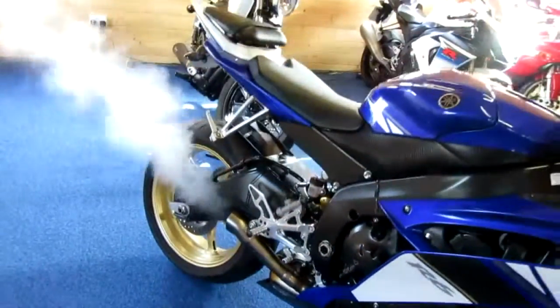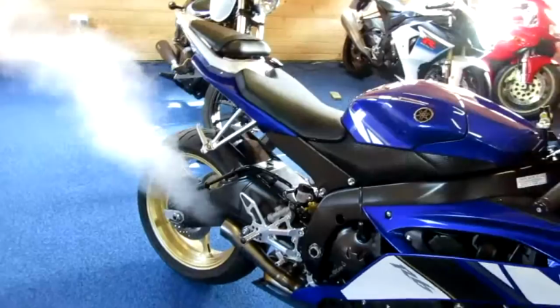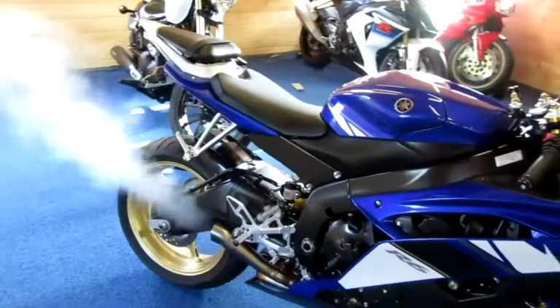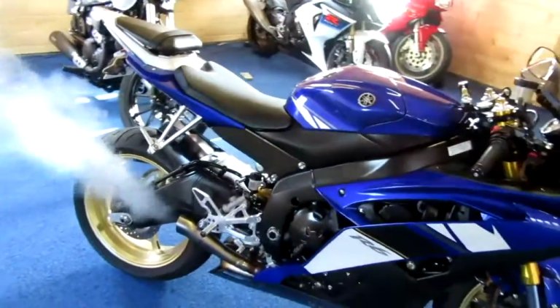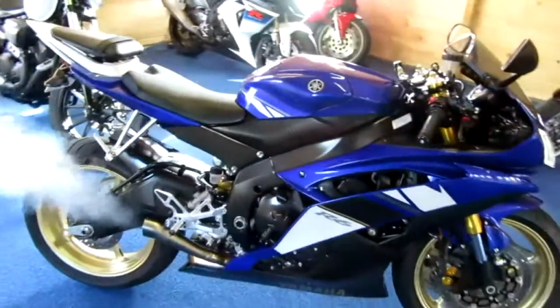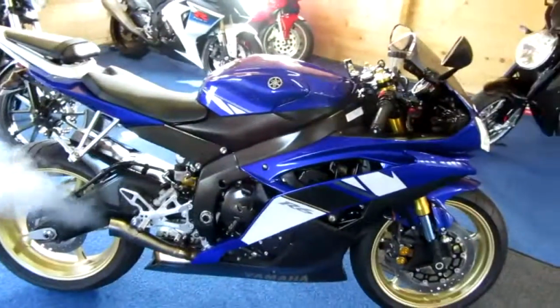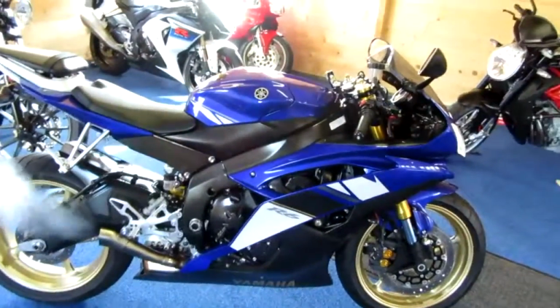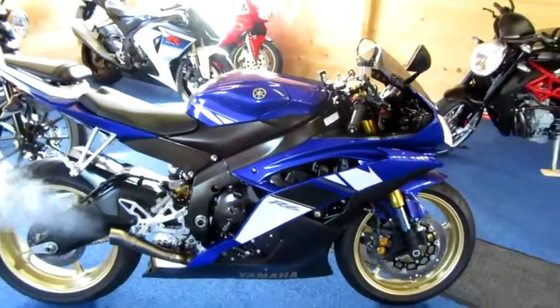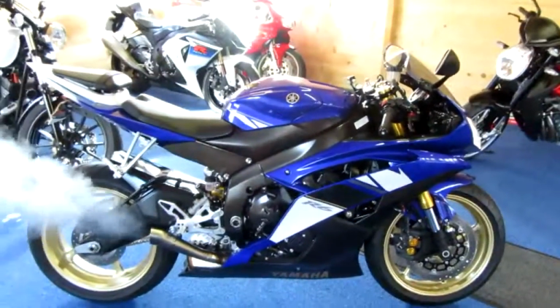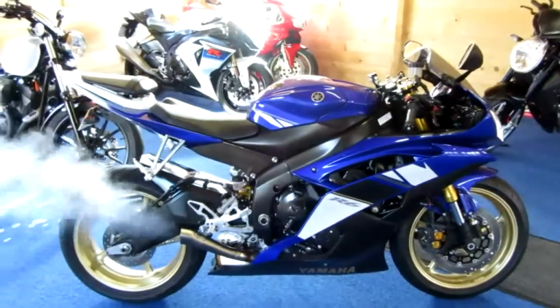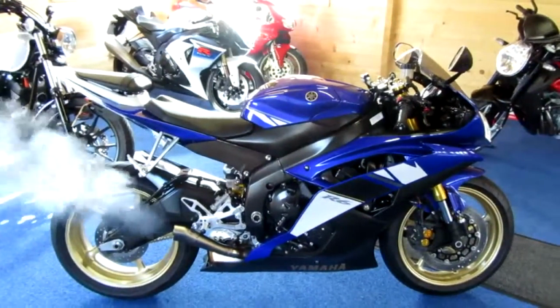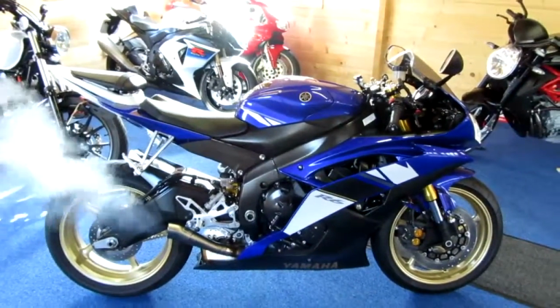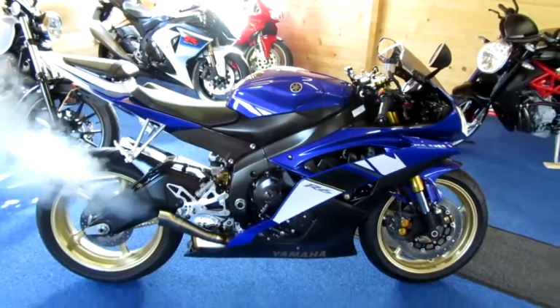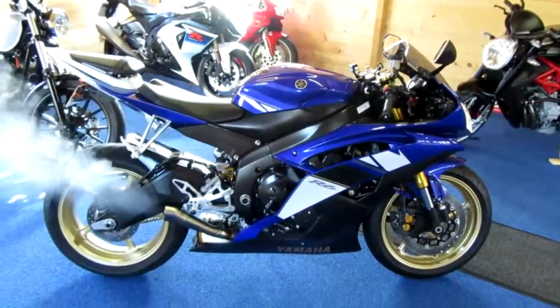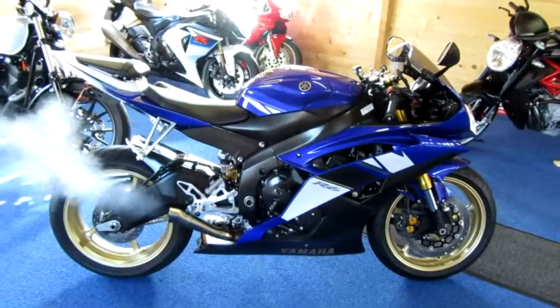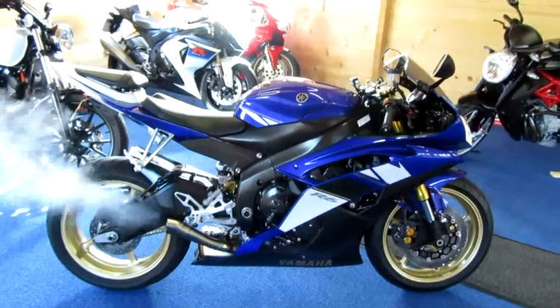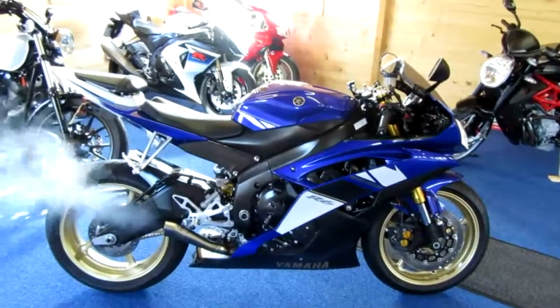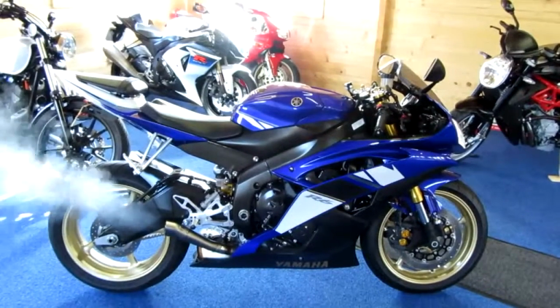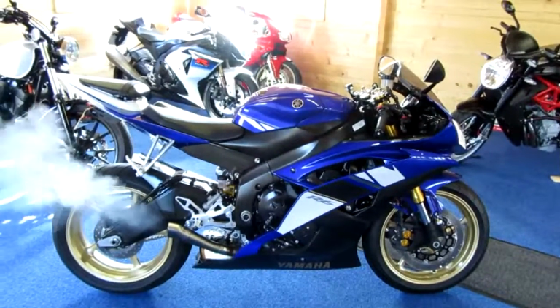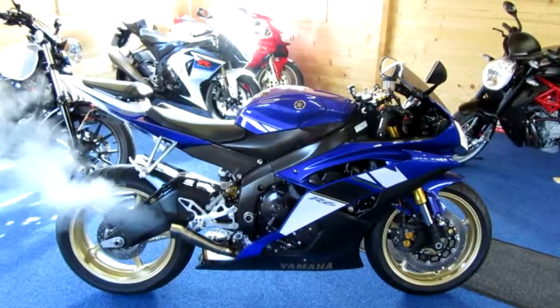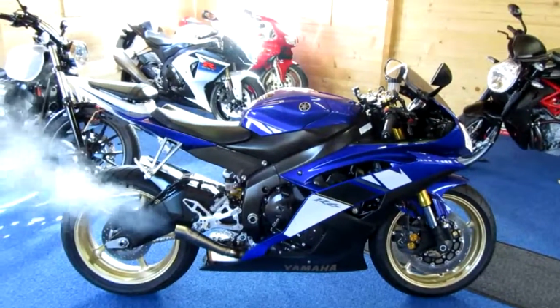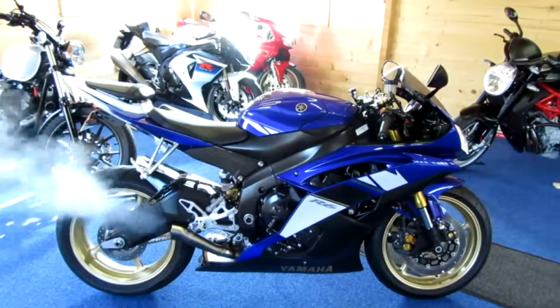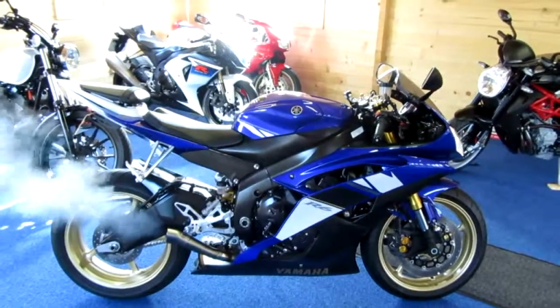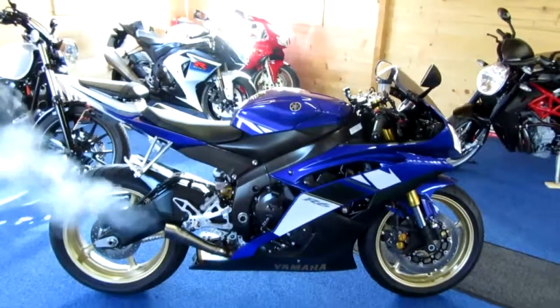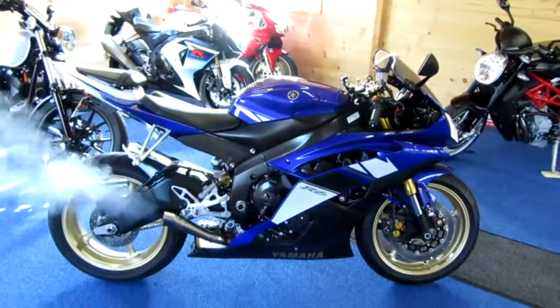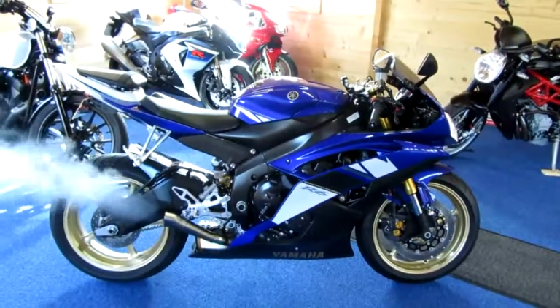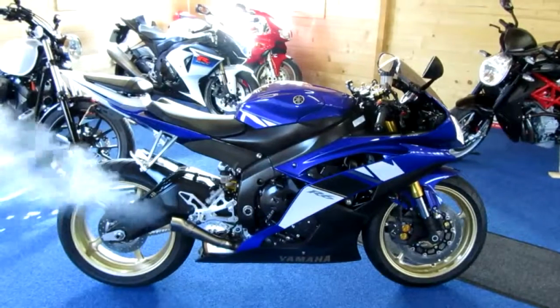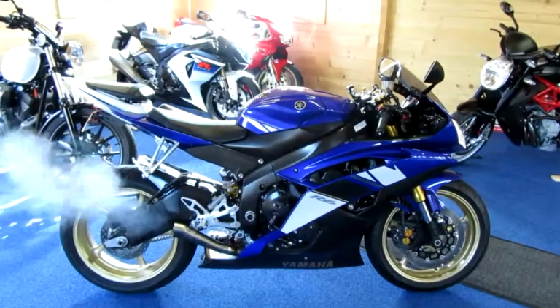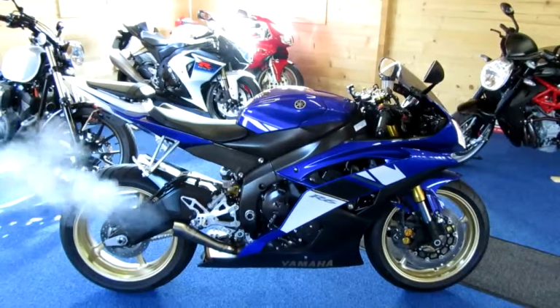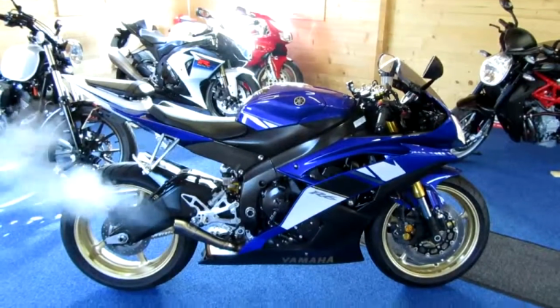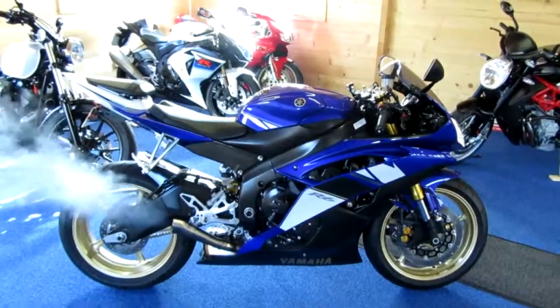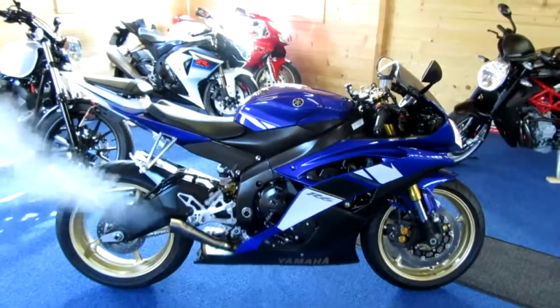I have to say that sounds absolutely glorious, and that's with the baffling in. It's quite chilly in here this morning, hence the condensation coming from the exhaust — not smoke, I can assure you.